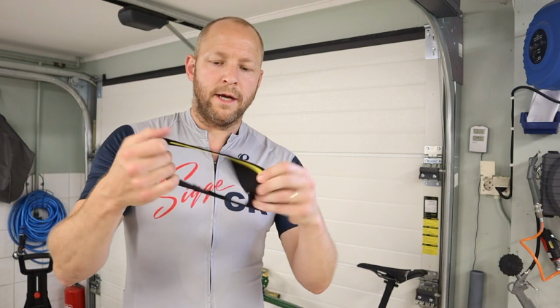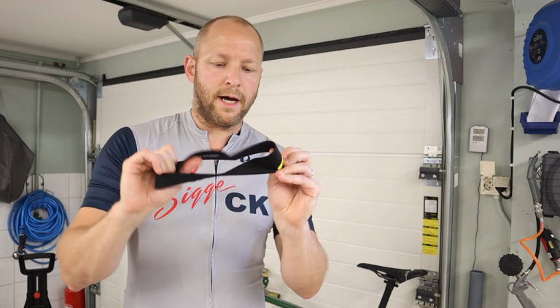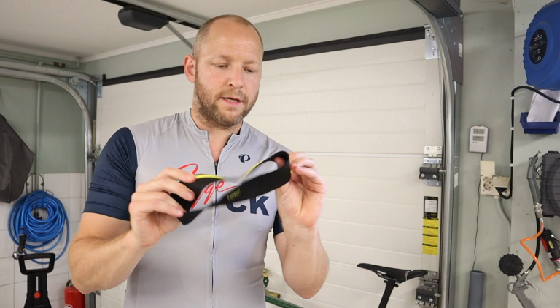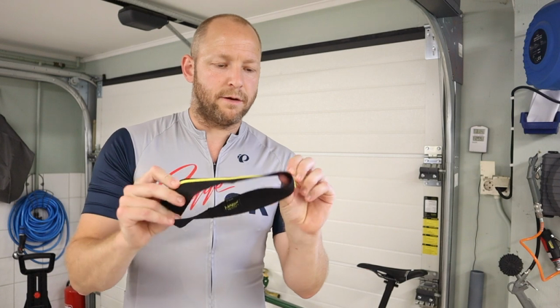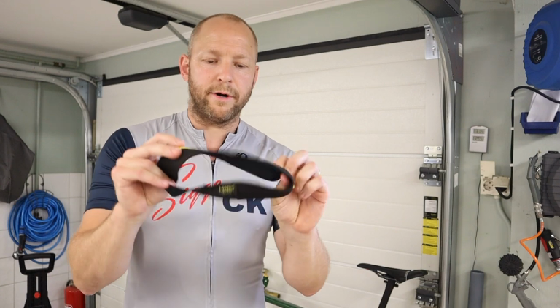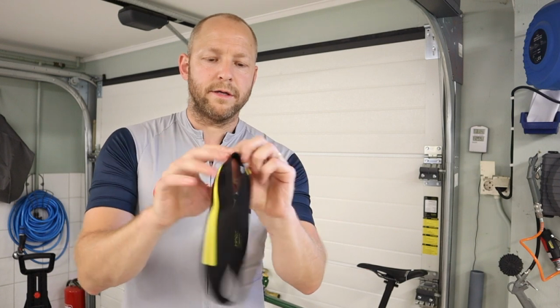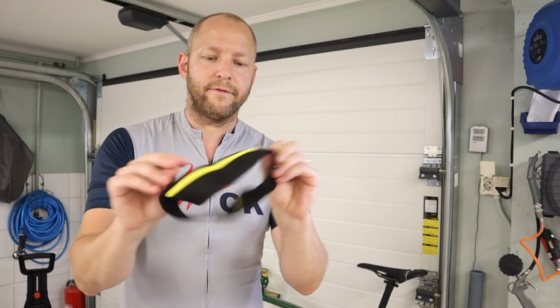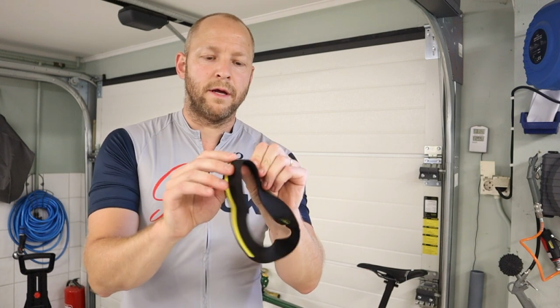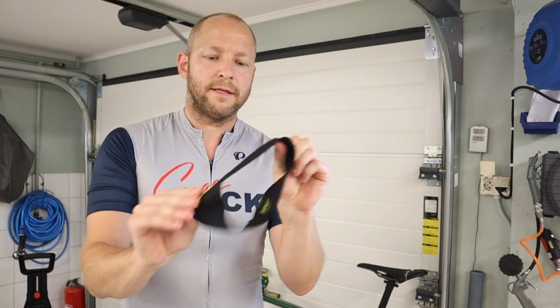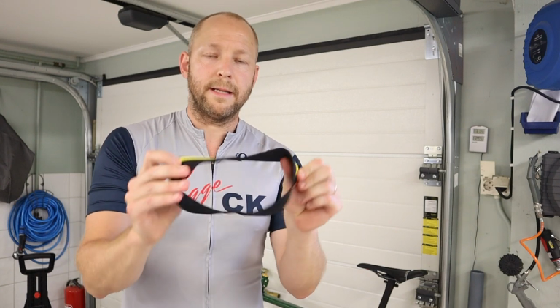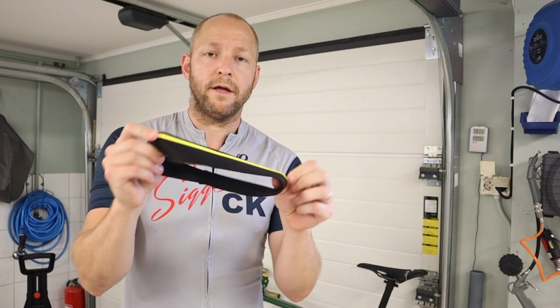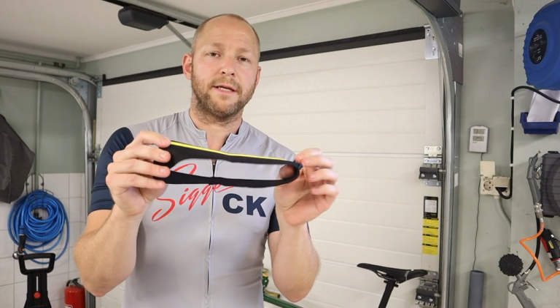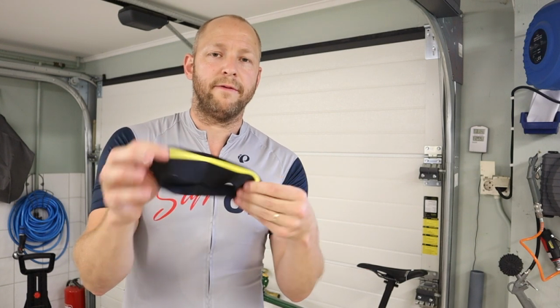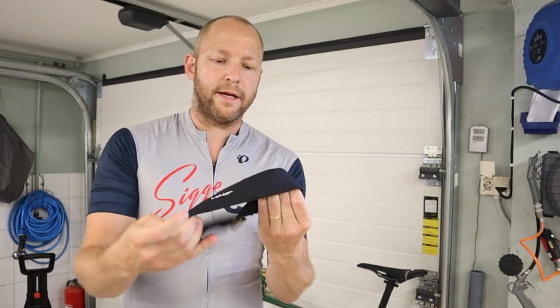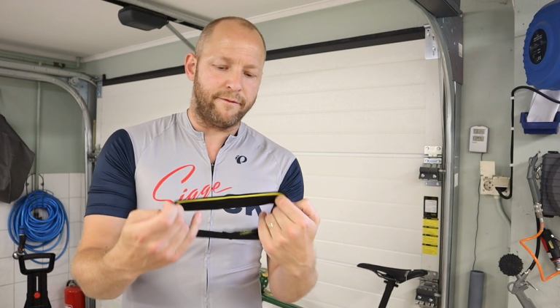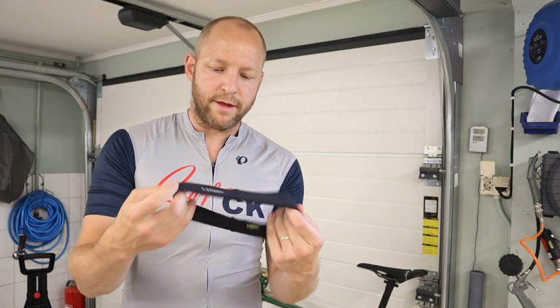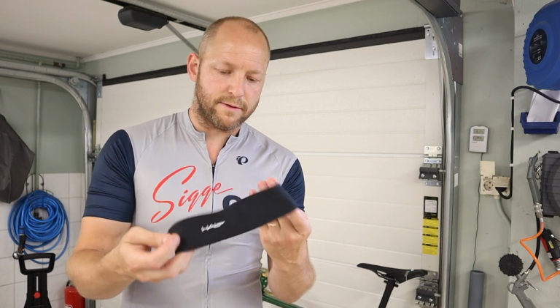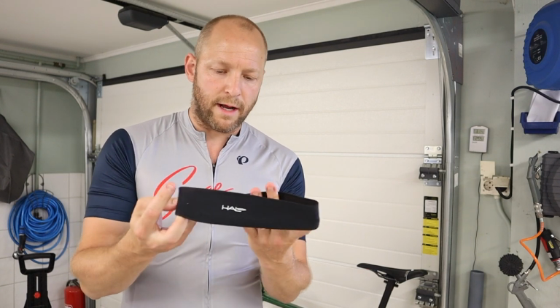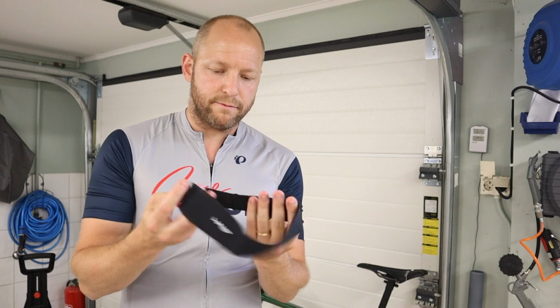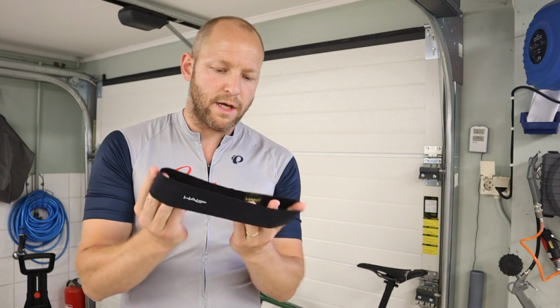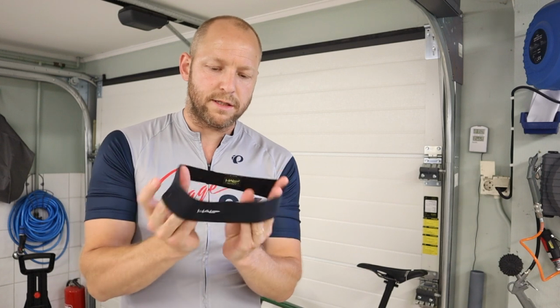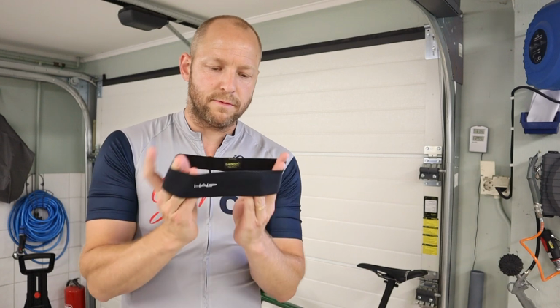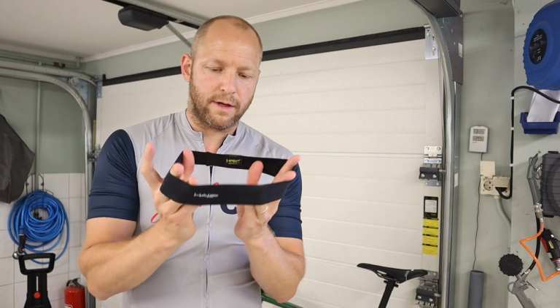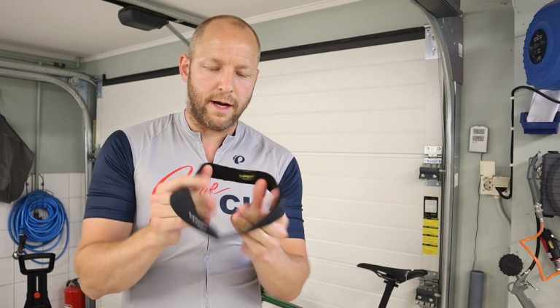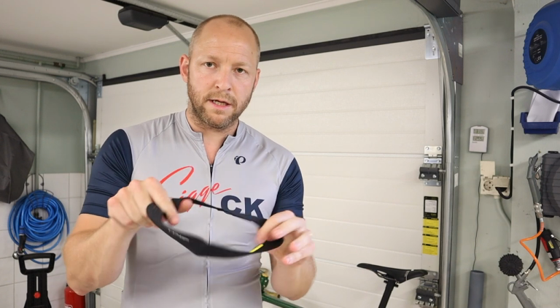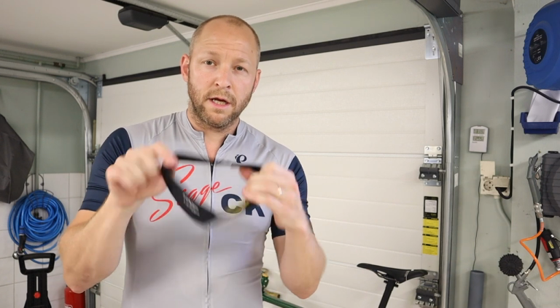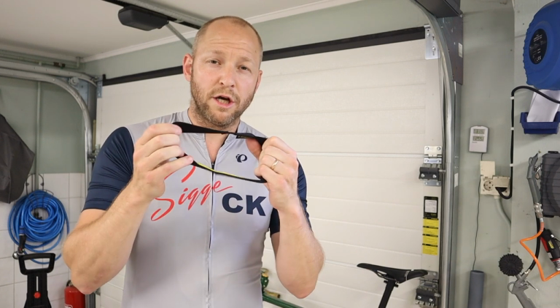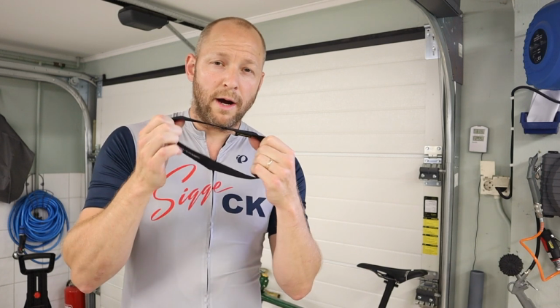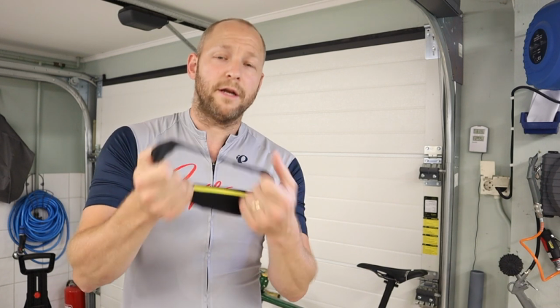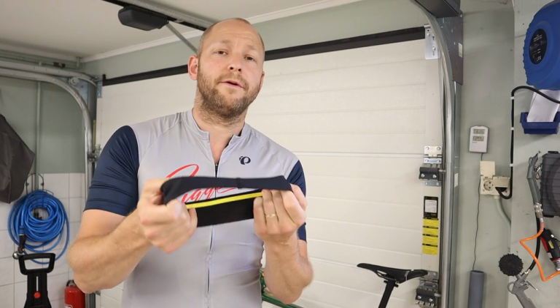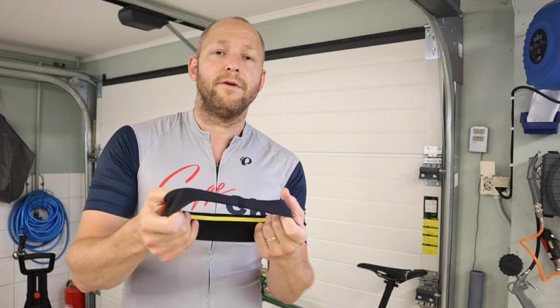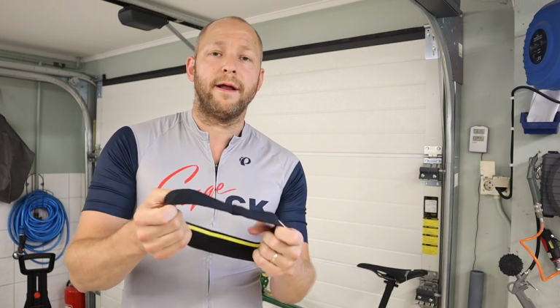It's got this rubber sort of seal here on the inside of the band. It's not very thick — it's kind of nice. So I'm gonna do a little review here now.